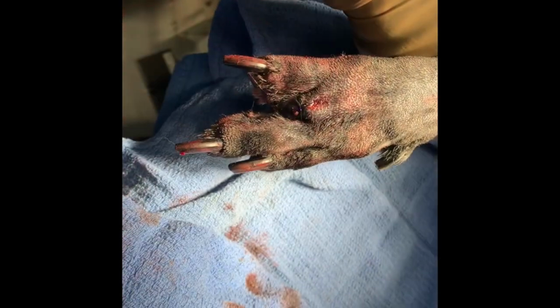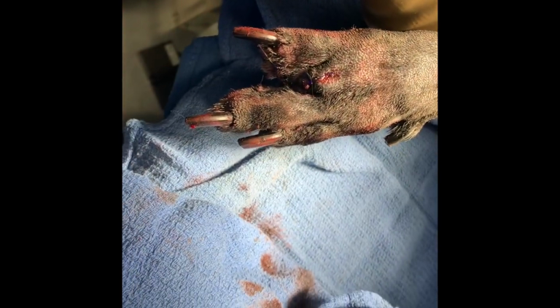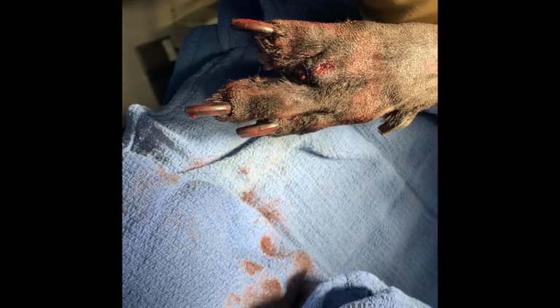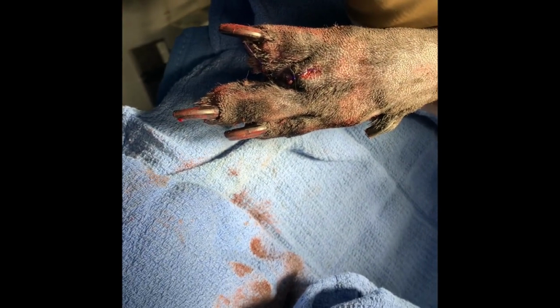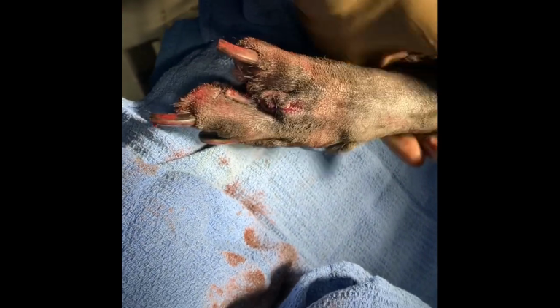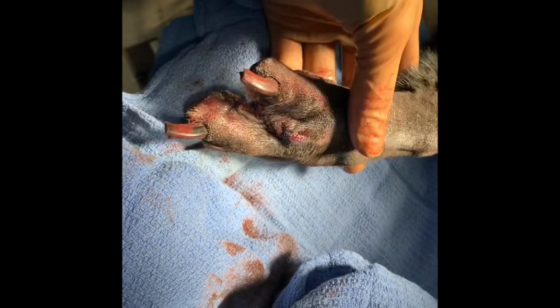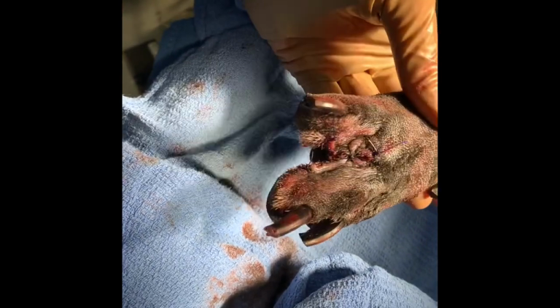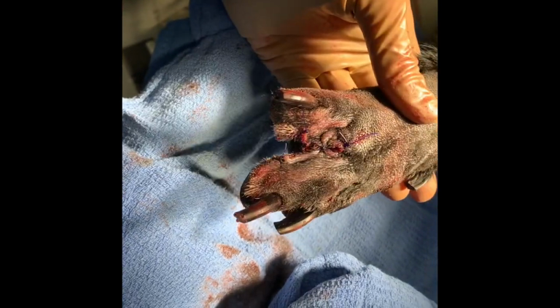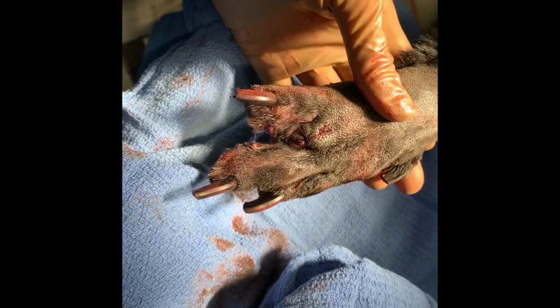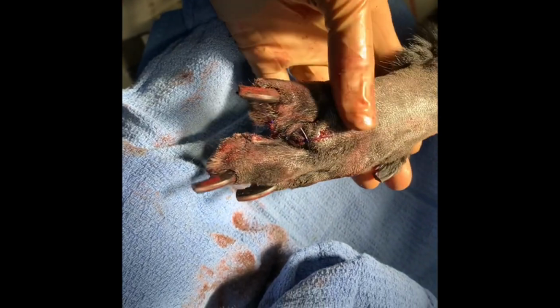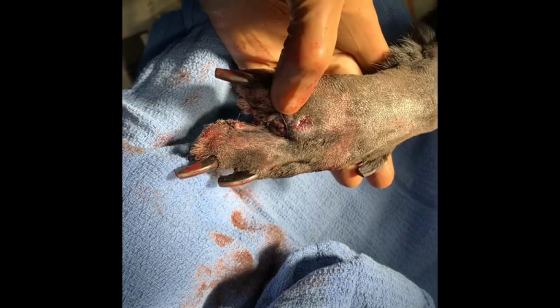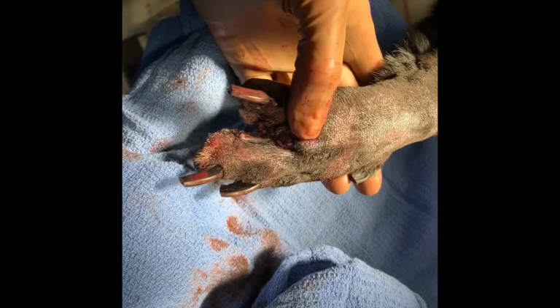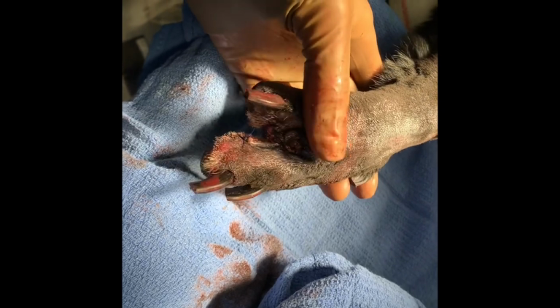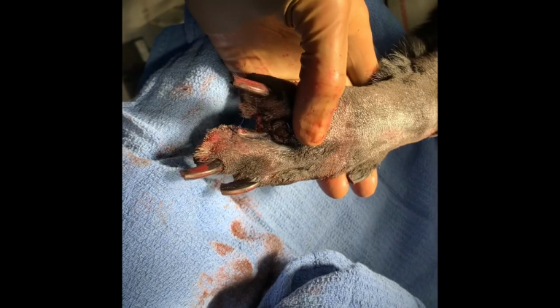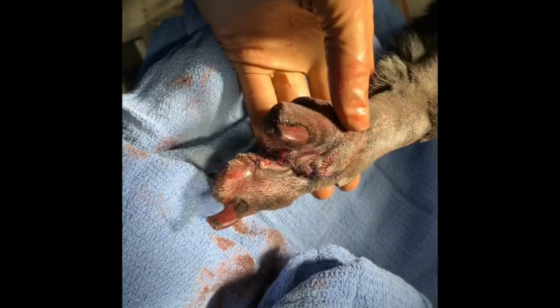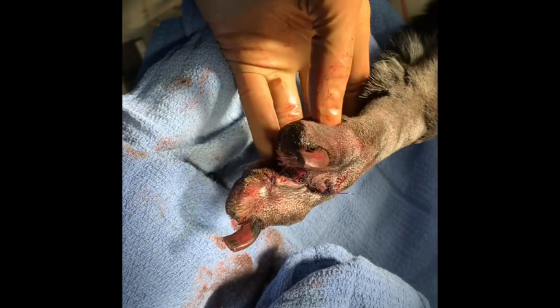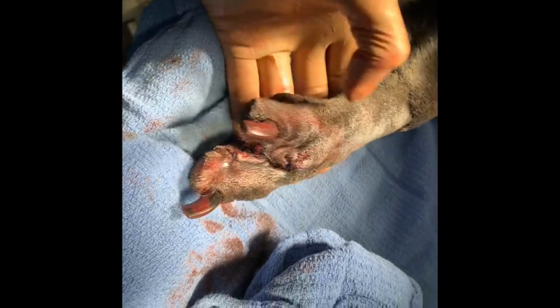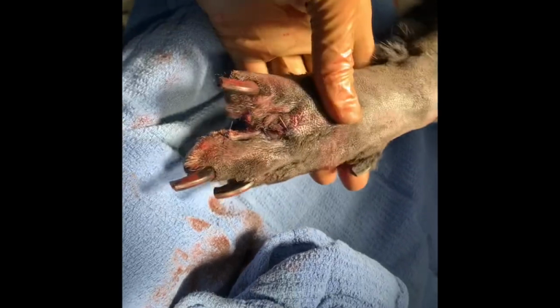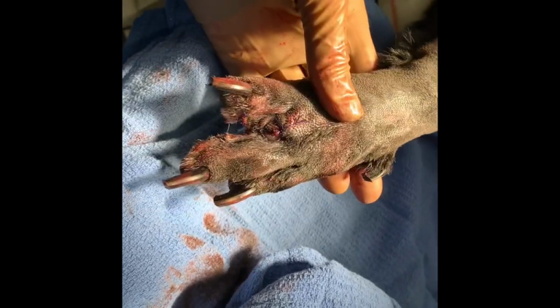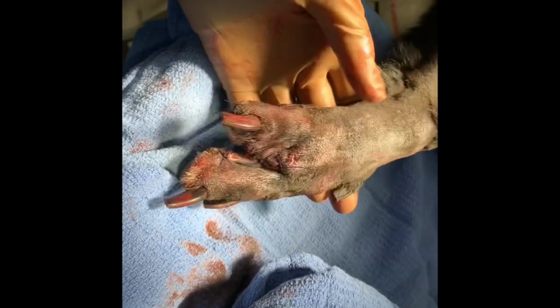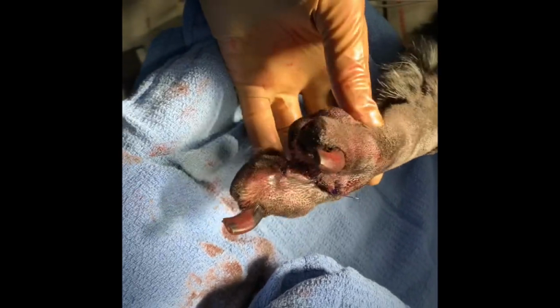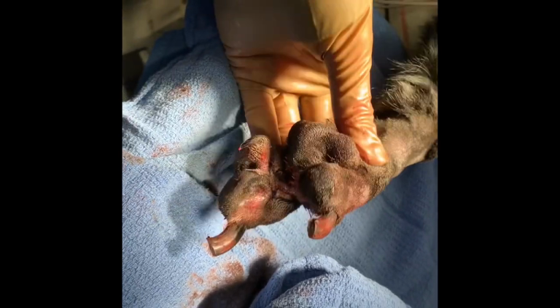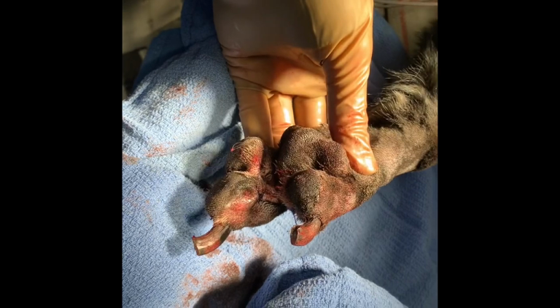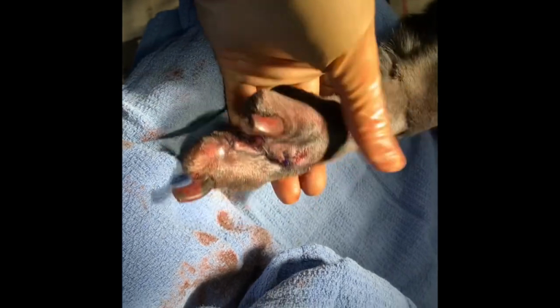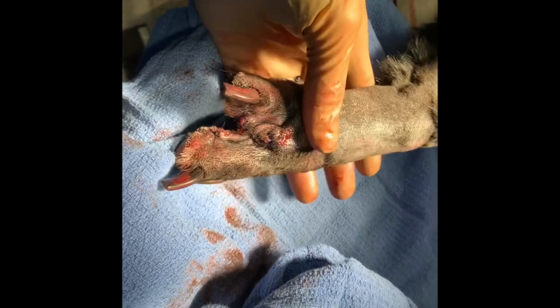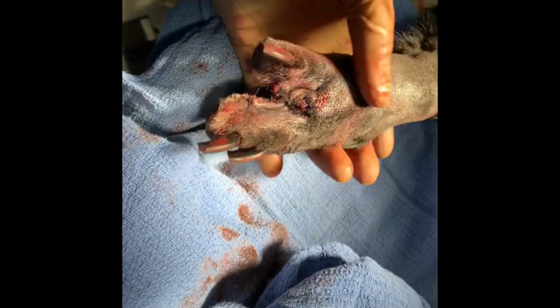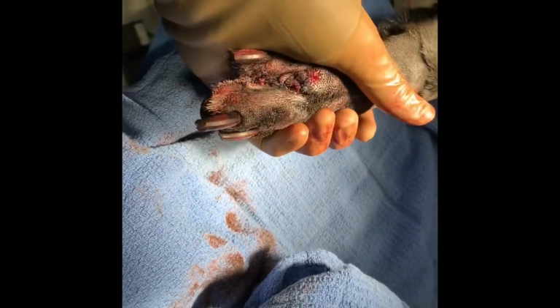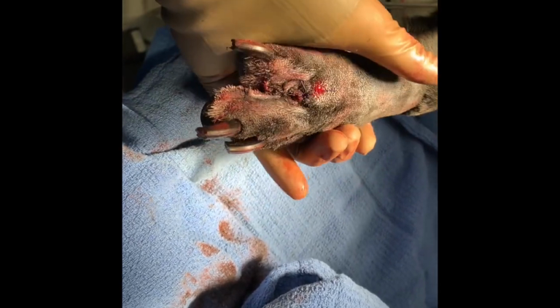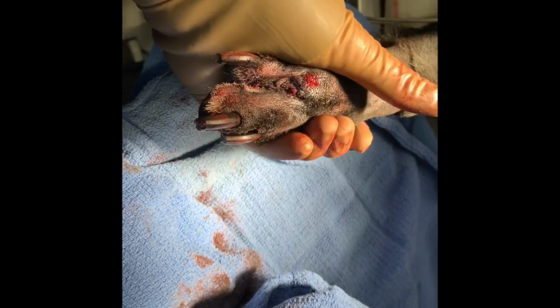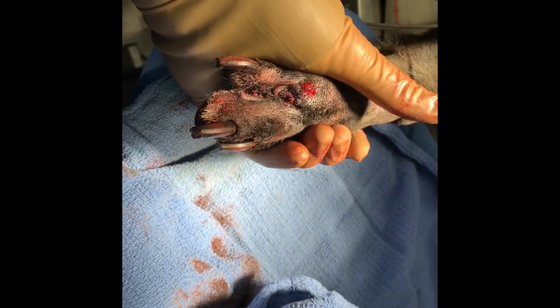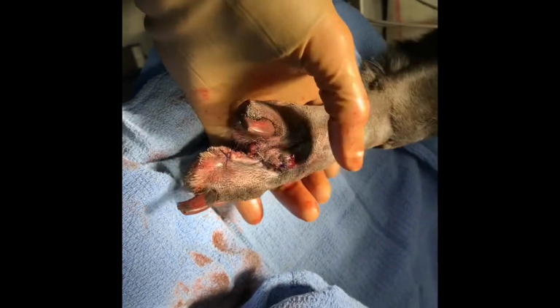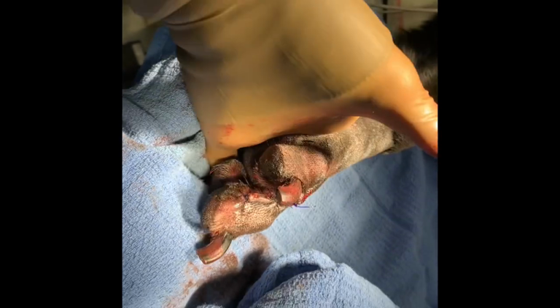So we're immediately post-operative here and we're going to put a bandage on this. We've amputated this digit, got the entire thing, and got it closed up. I like to put a bandage on there just for some additional support, just to help protect everything from the patient.